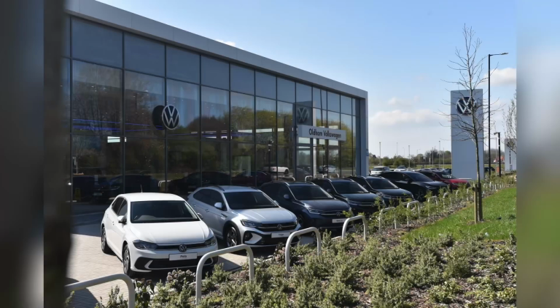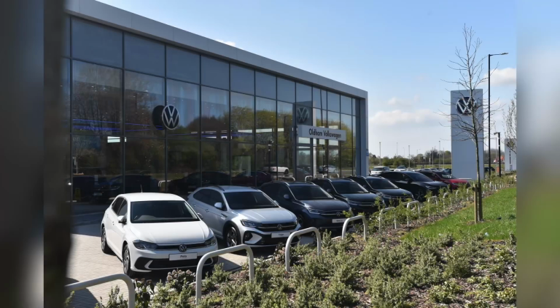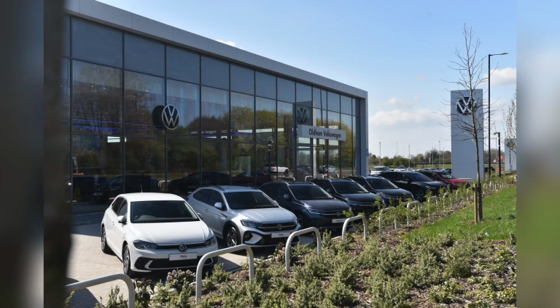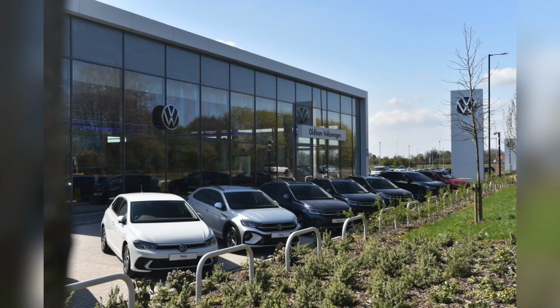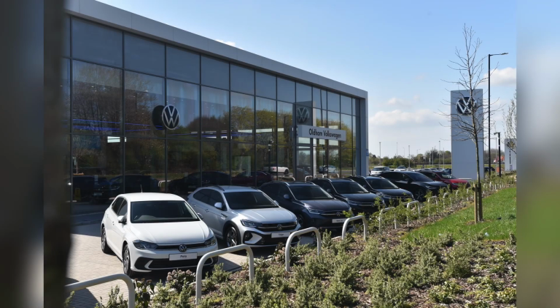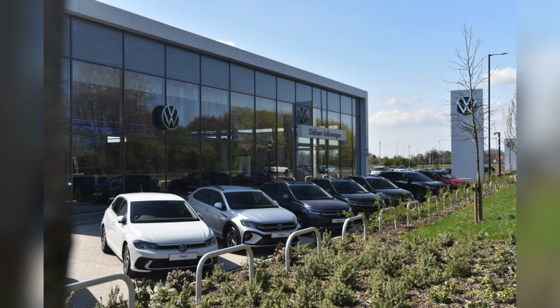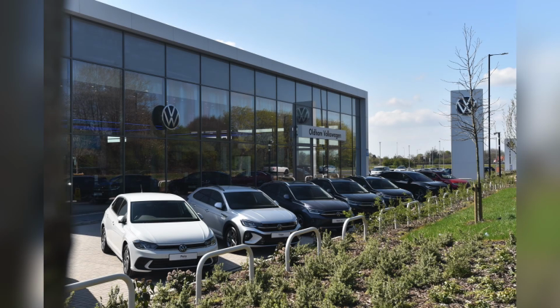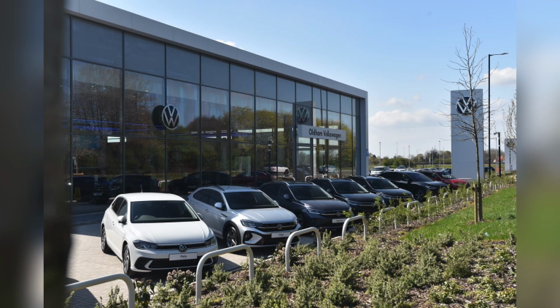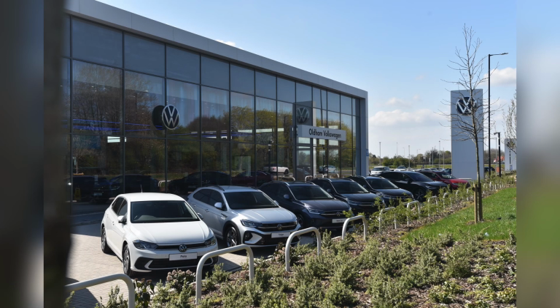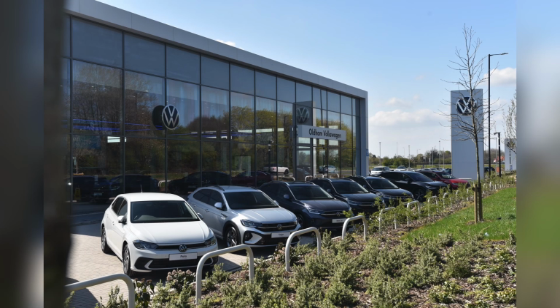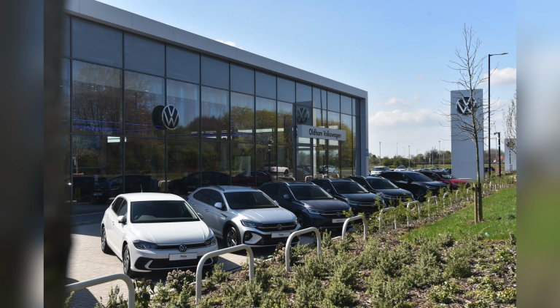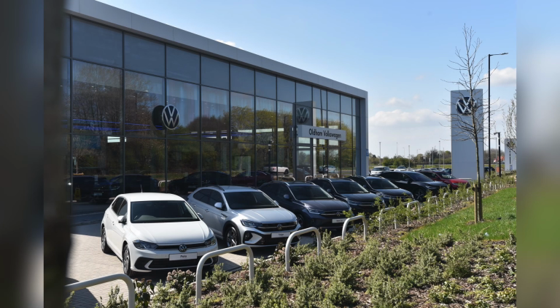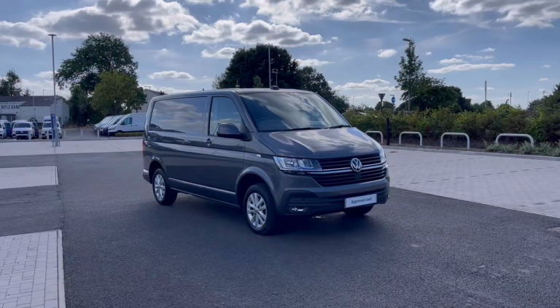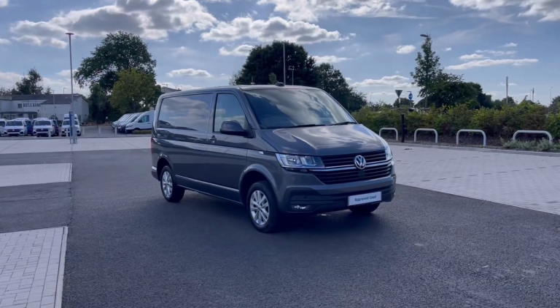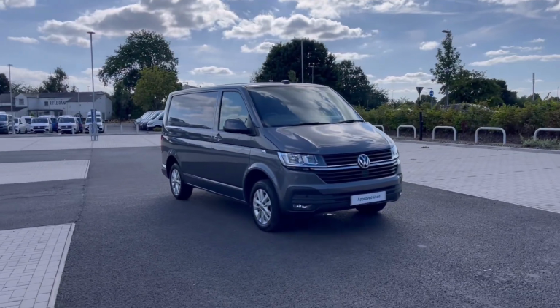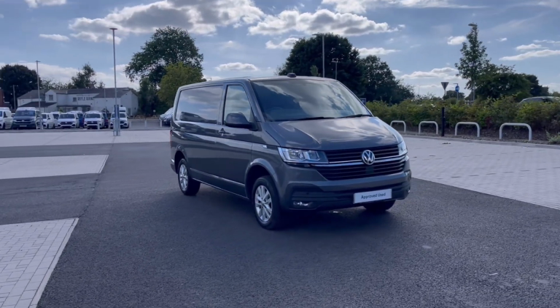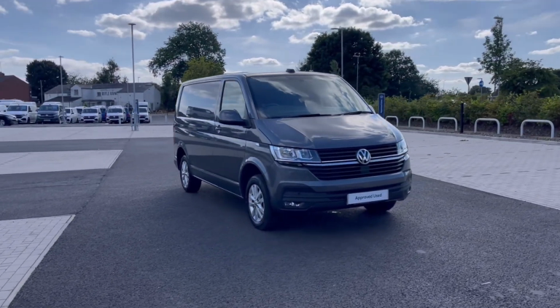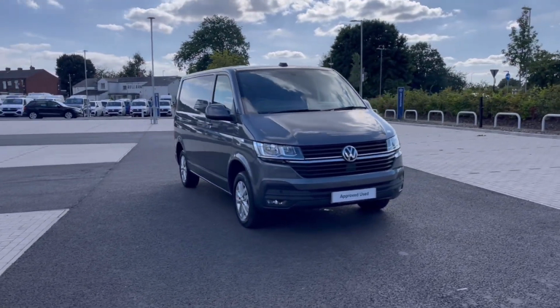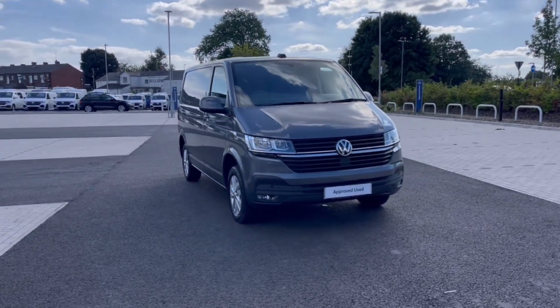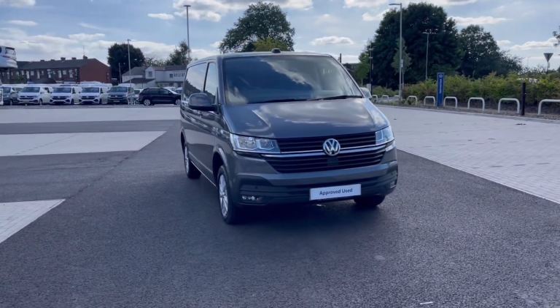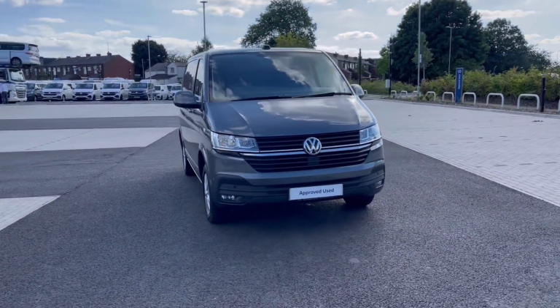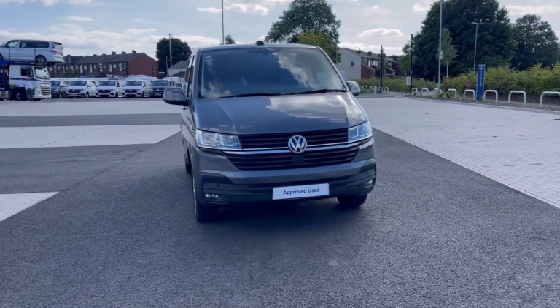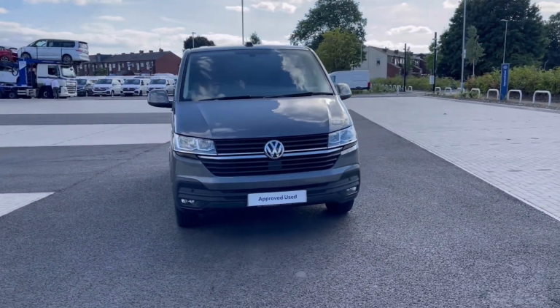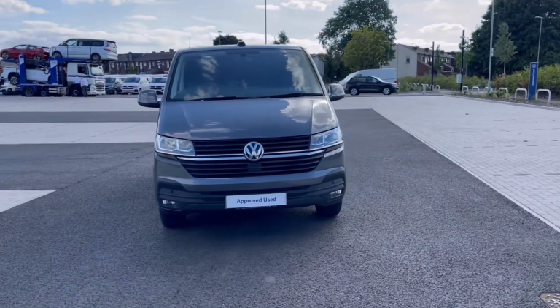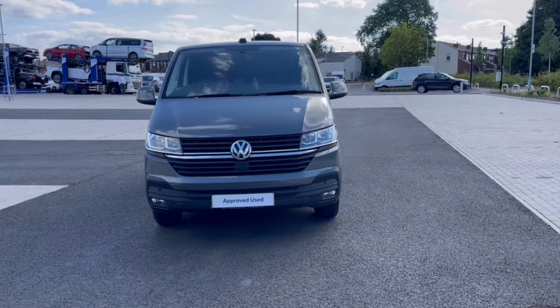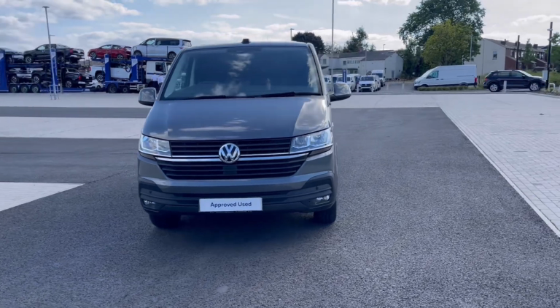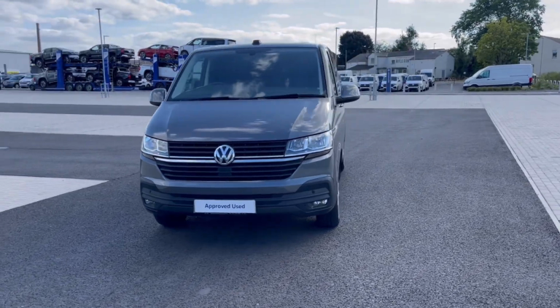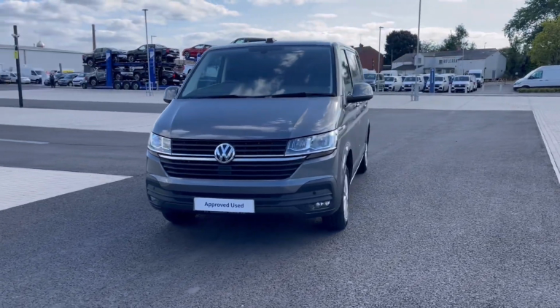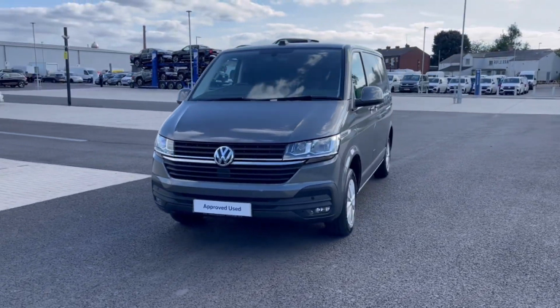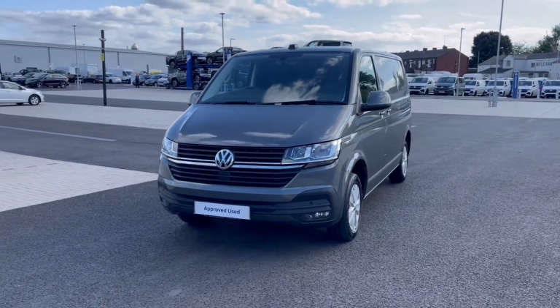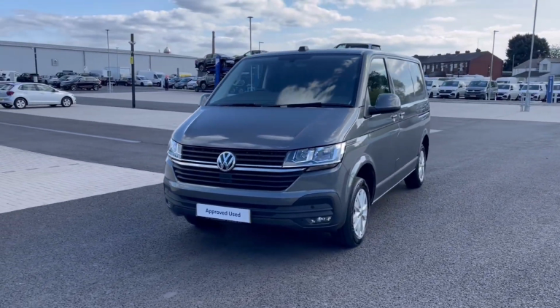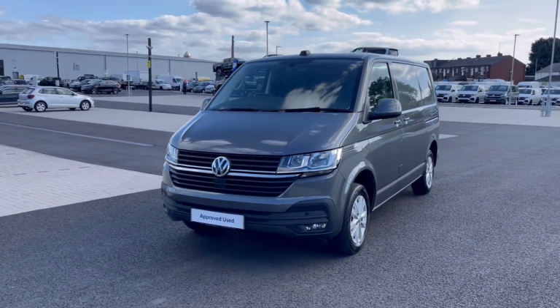Hello, my name is Sabia from Oldham Volkswagen, and today I'll be walking you through this approved used Volkswagen. This is the Volkswagen Transporter Highline 2.0 TDI 150 PS, and it currently has around 17,000 miles on the clock.